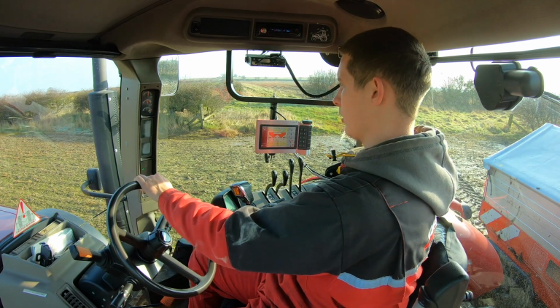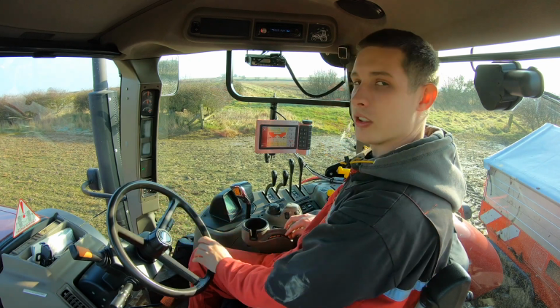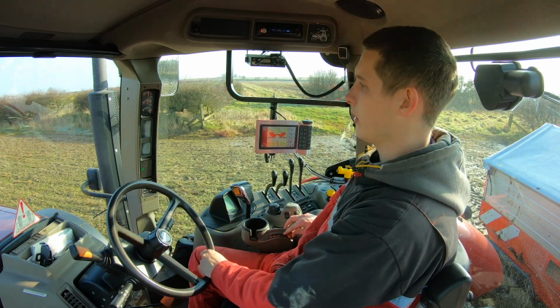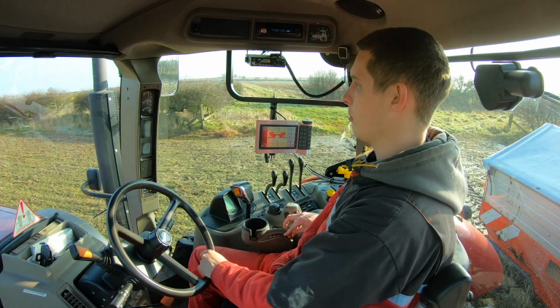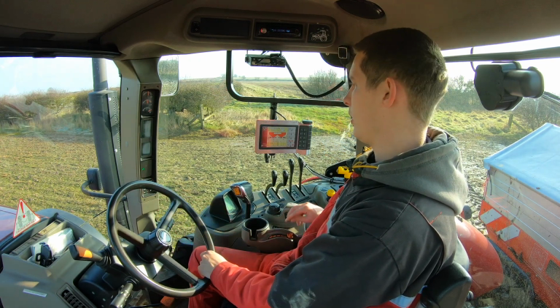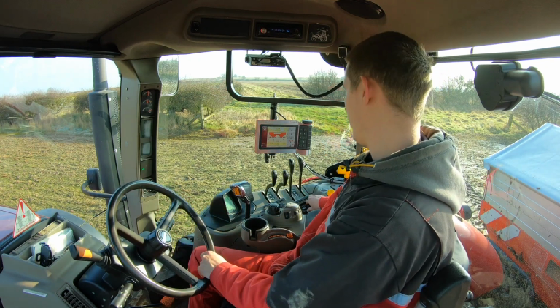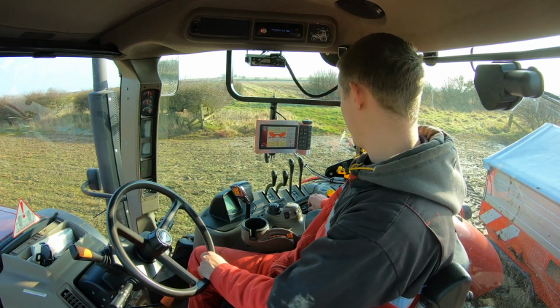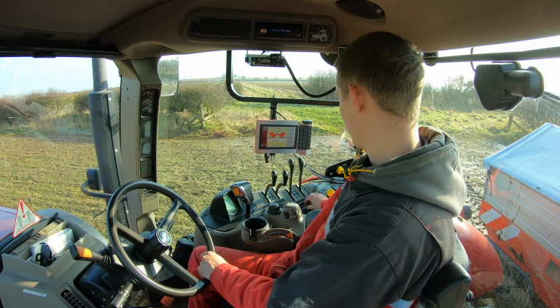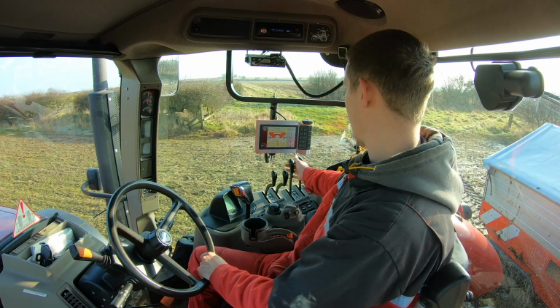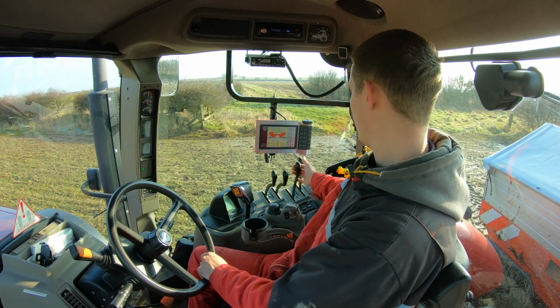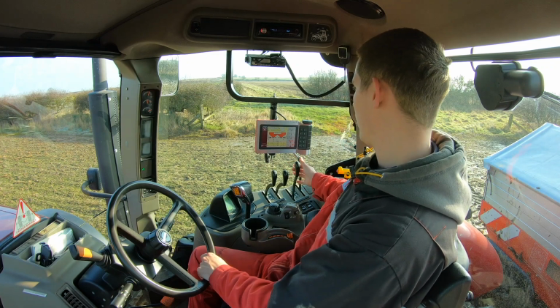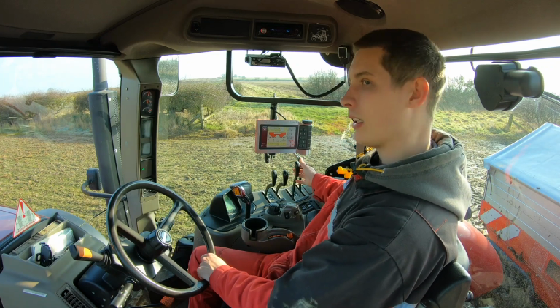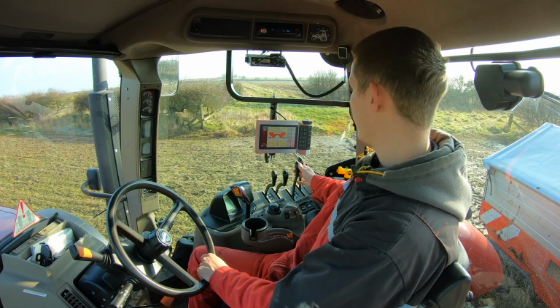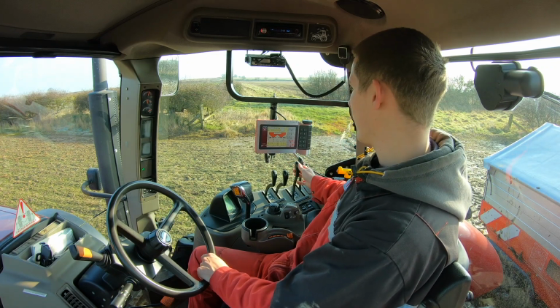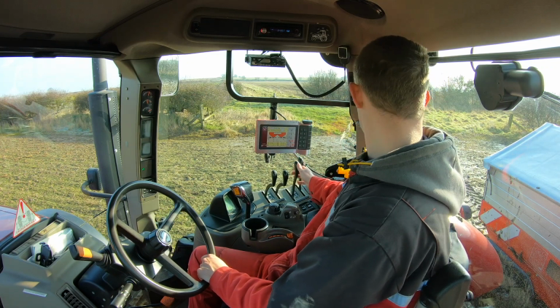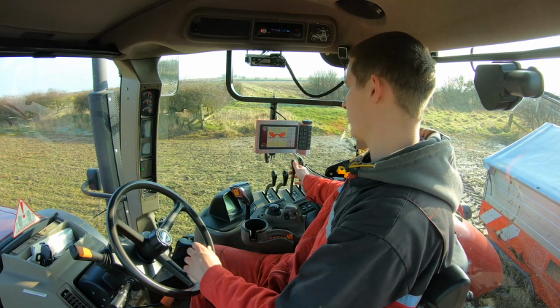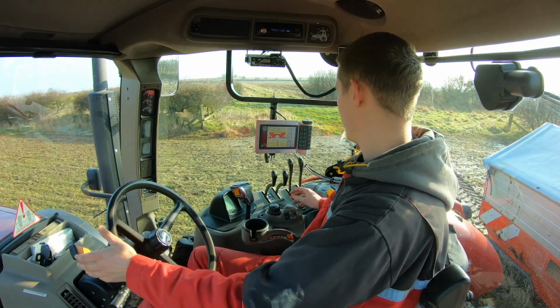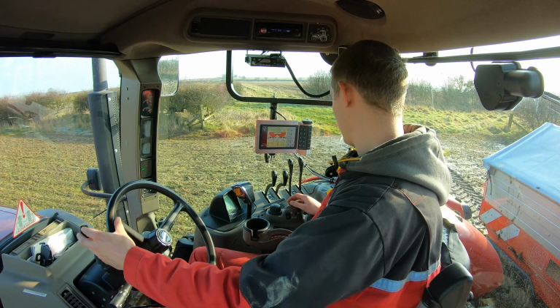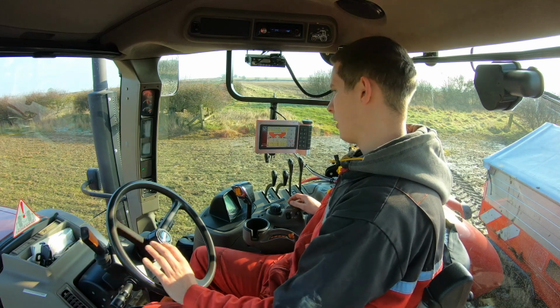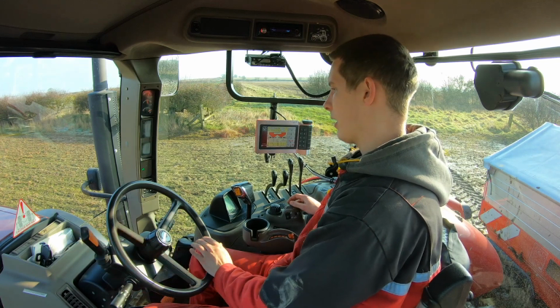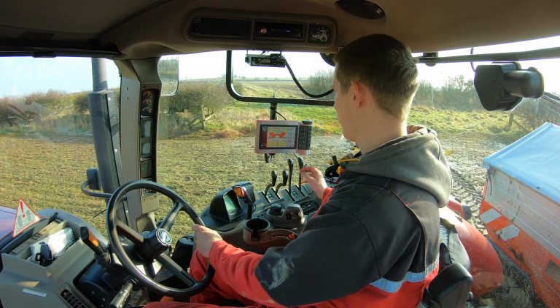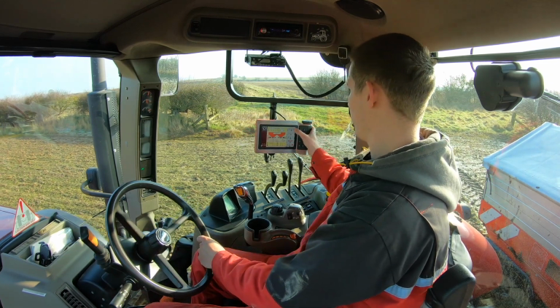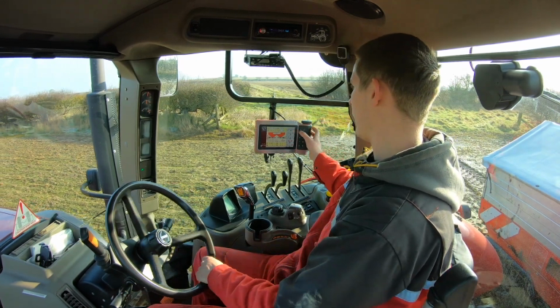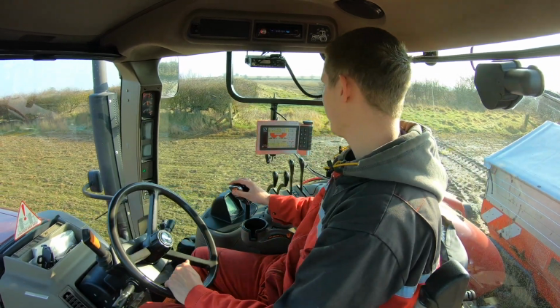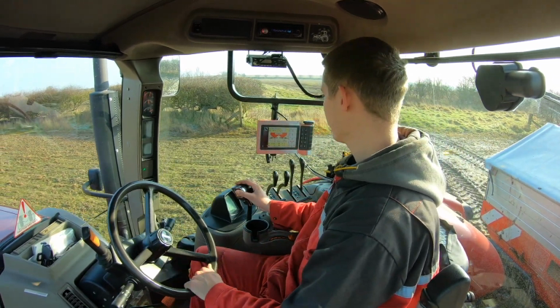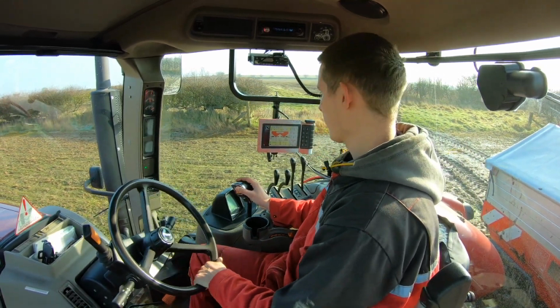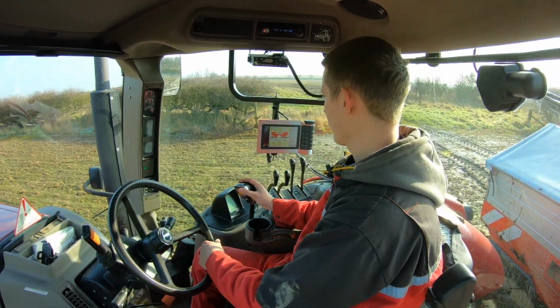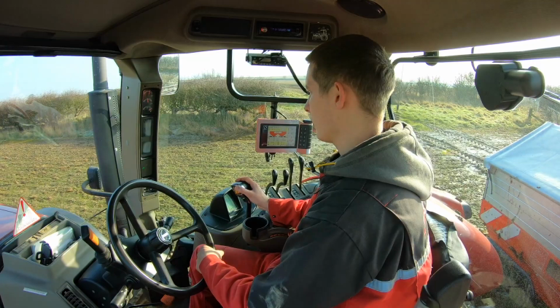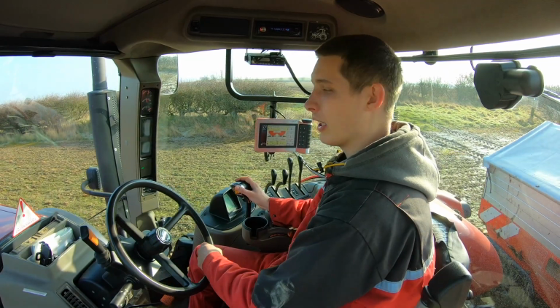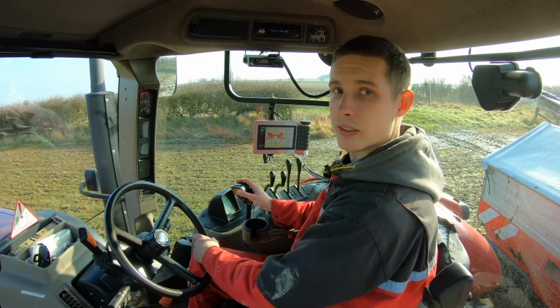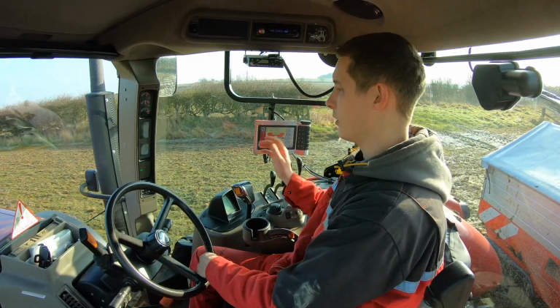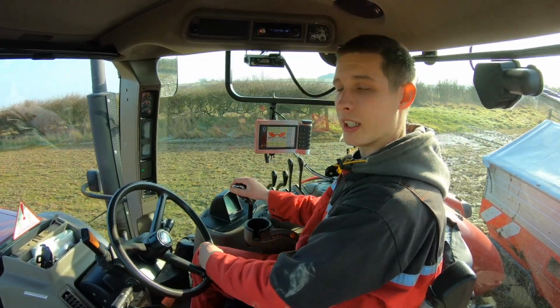So to start this, all I do is put the PTO in, pull the headland thing down and then press start, and then it does the rest.